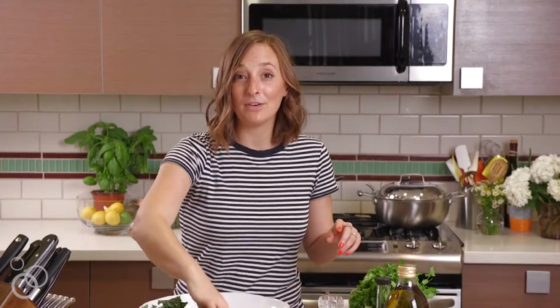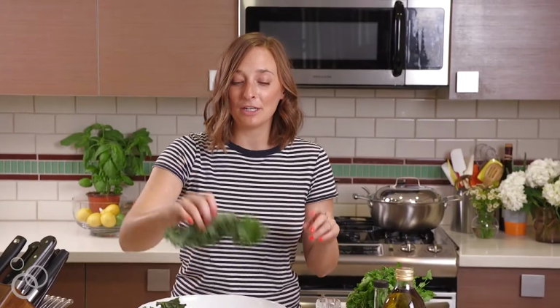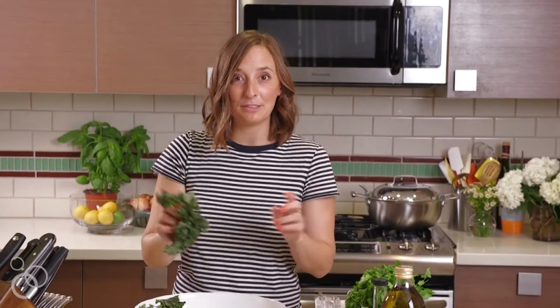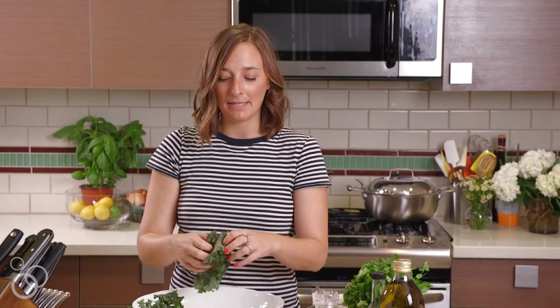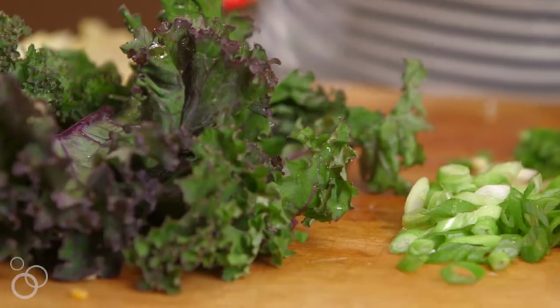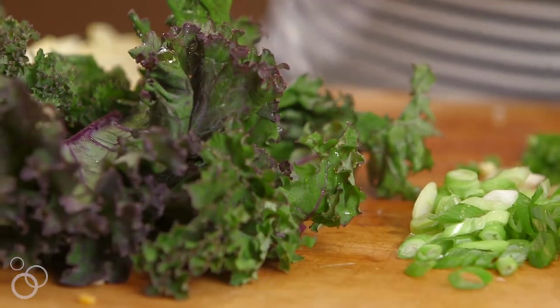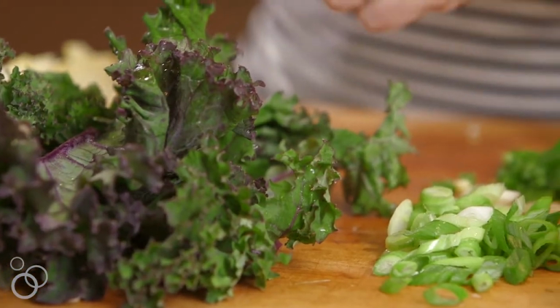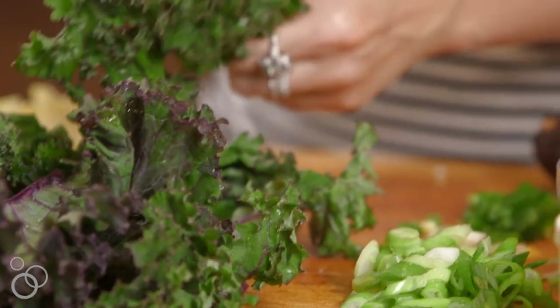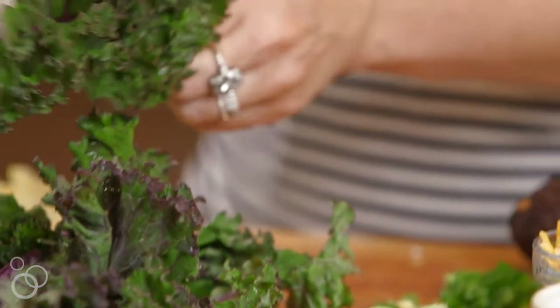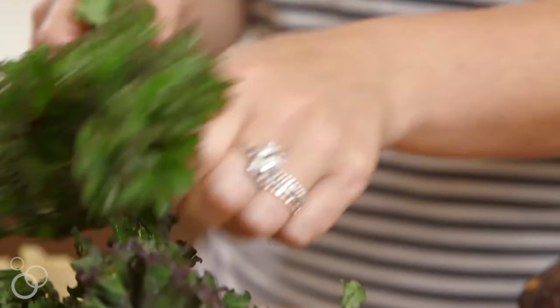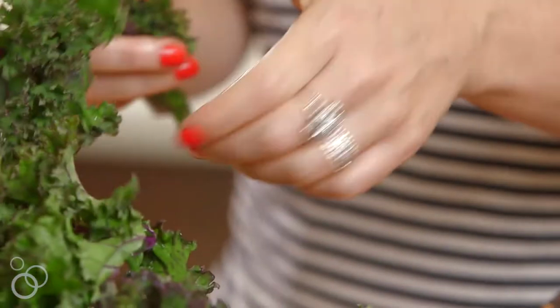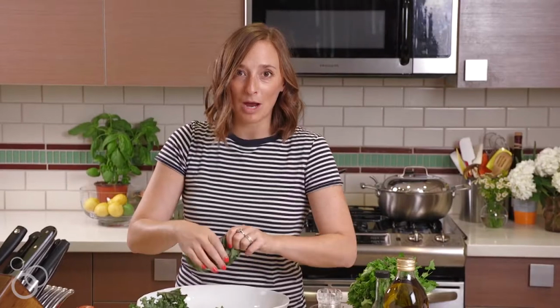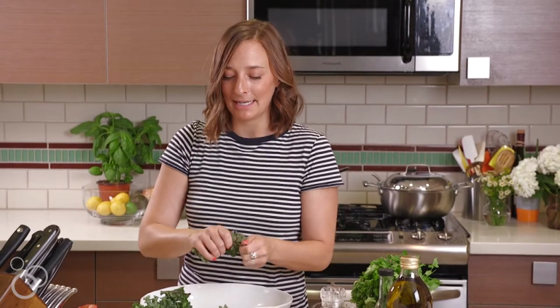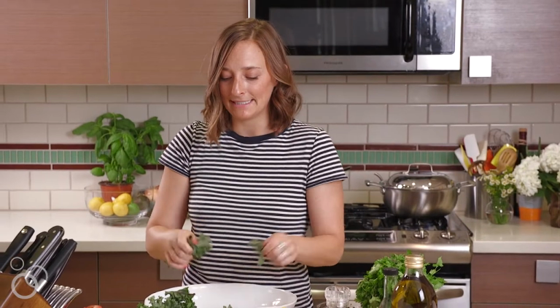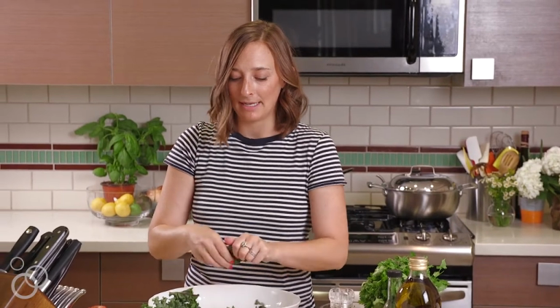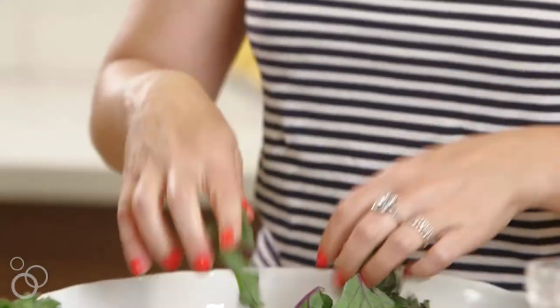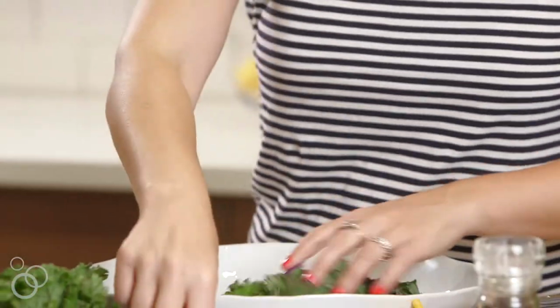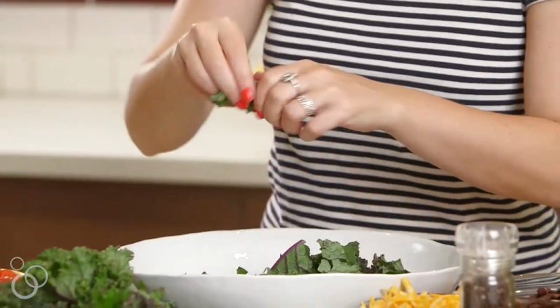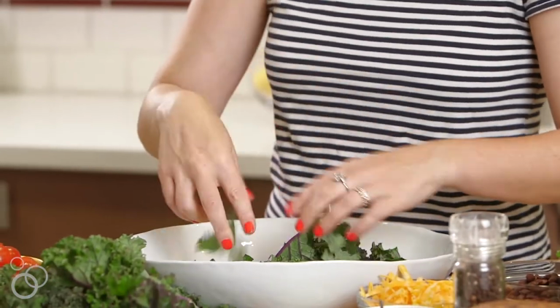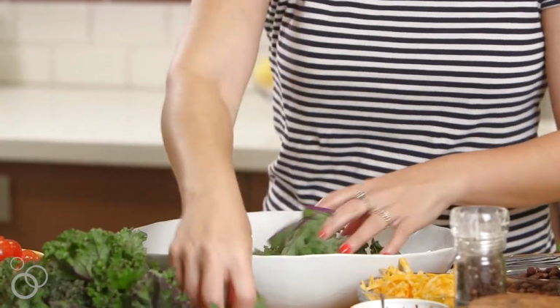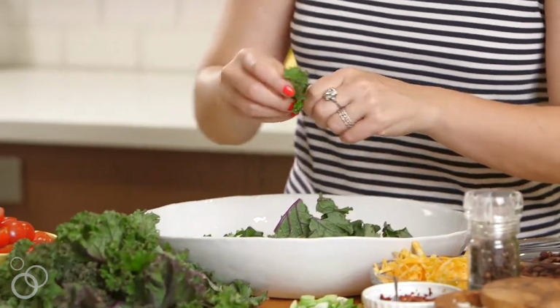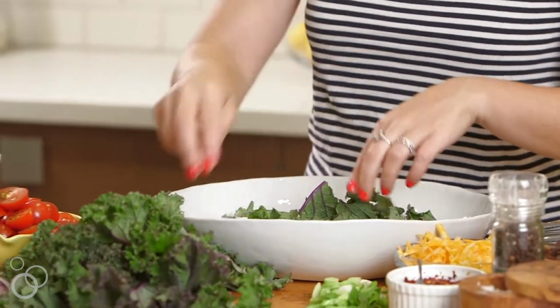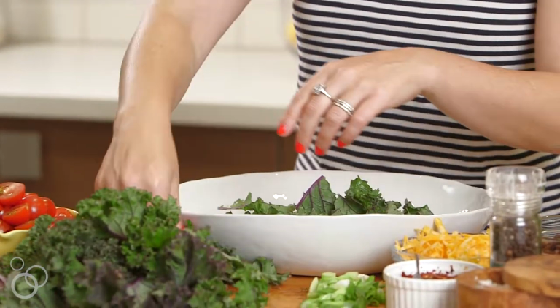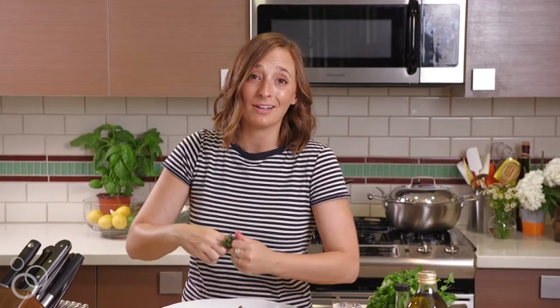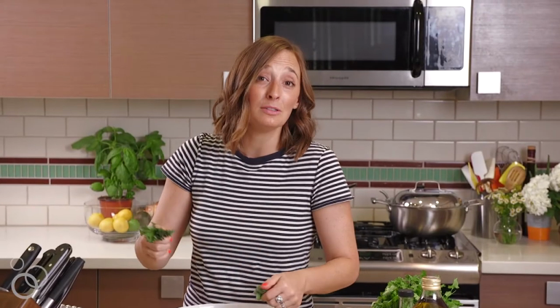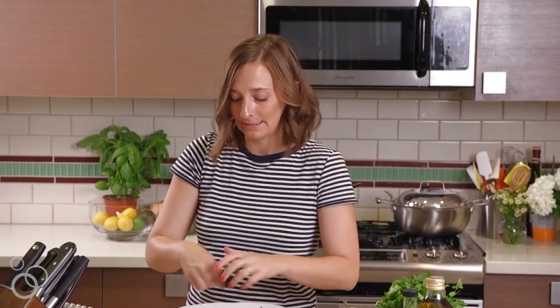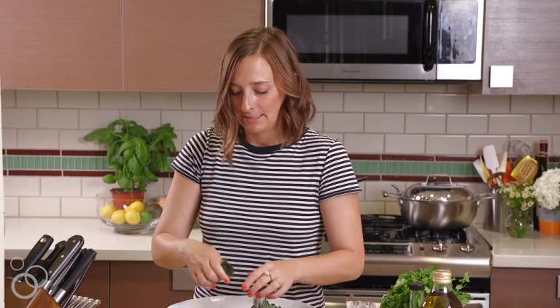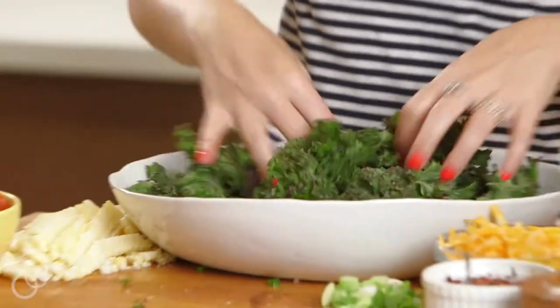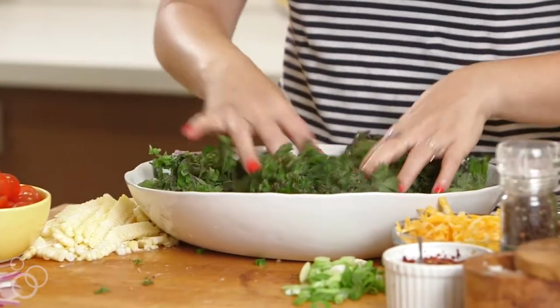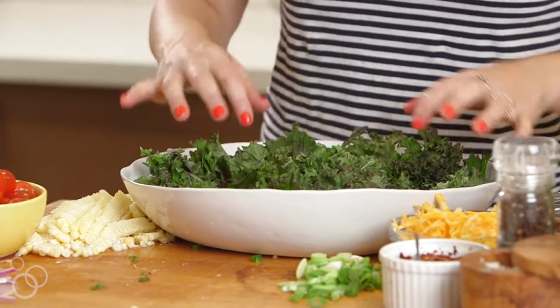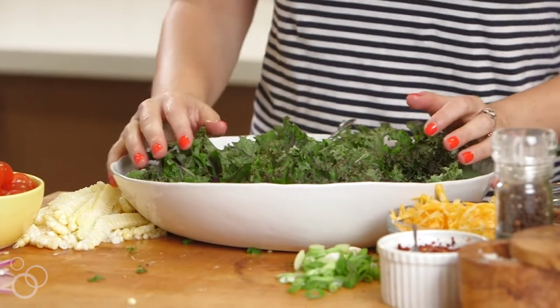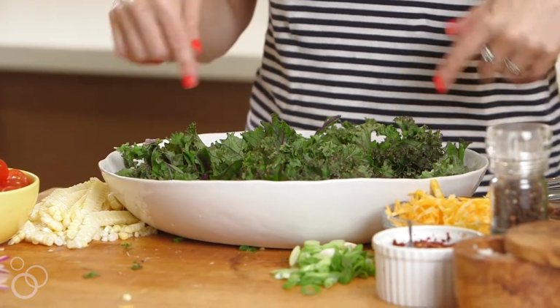First thing you're gonna do is you need some kale — that's just gonna be the bed of our taco salad. I've already washed it and de-stemmed it, and we're just gonna rip it up into pieces and throw it into our bowl. If you don't like kale, use lettuce.